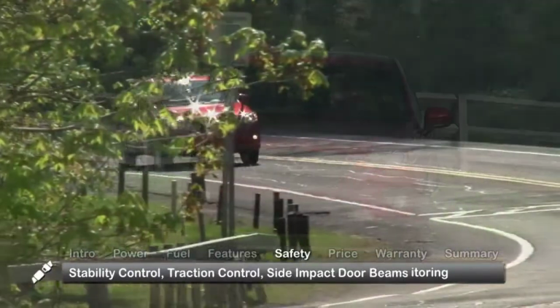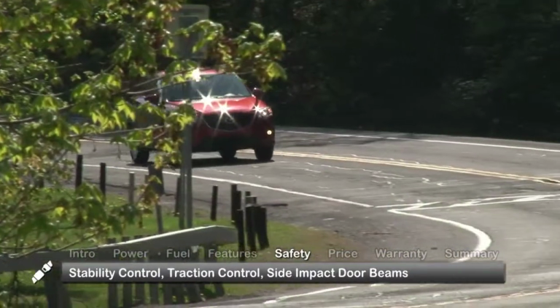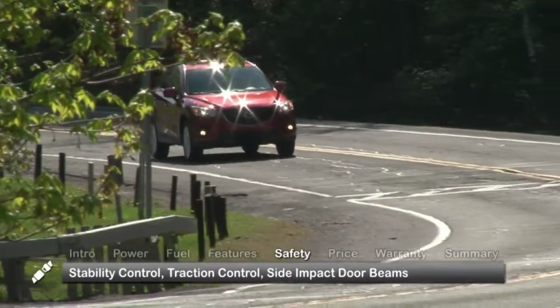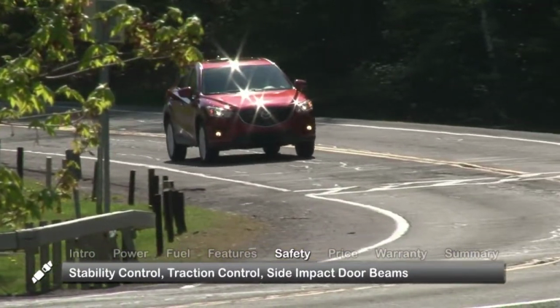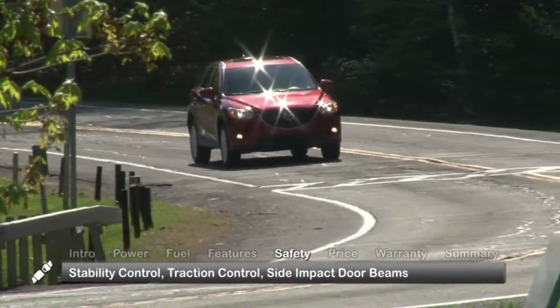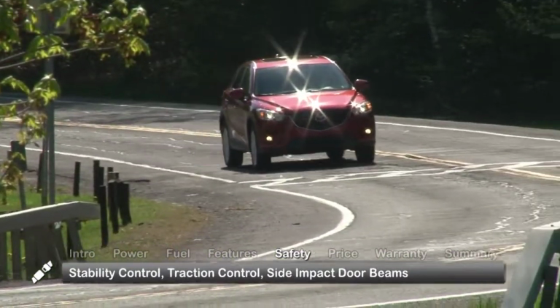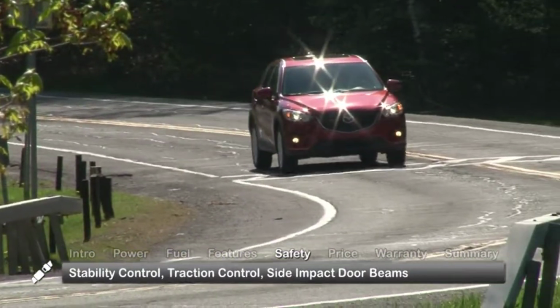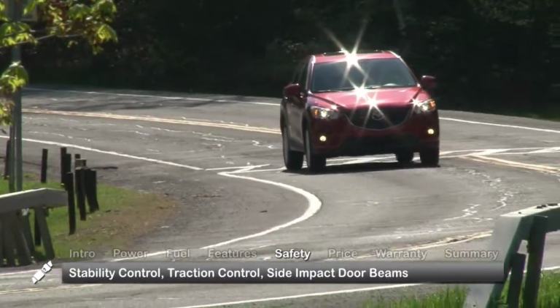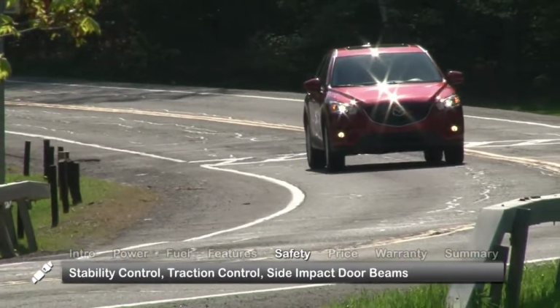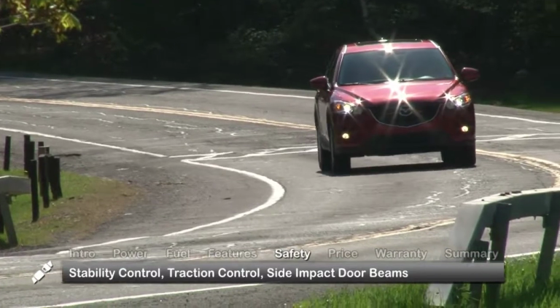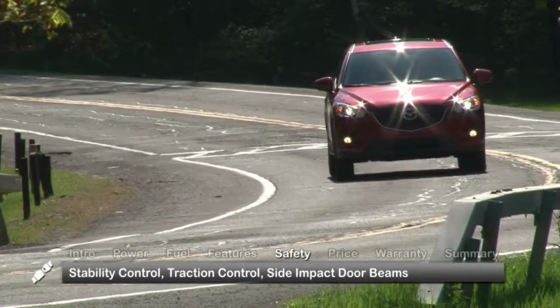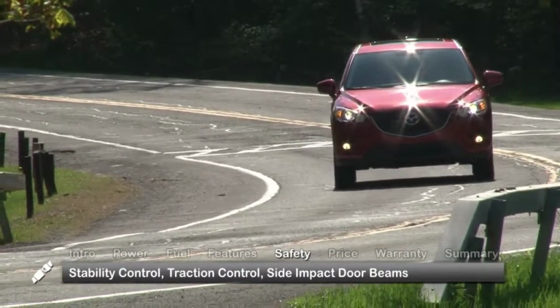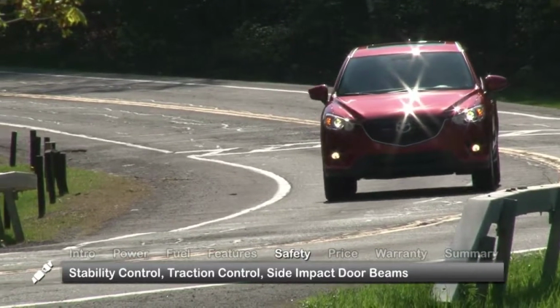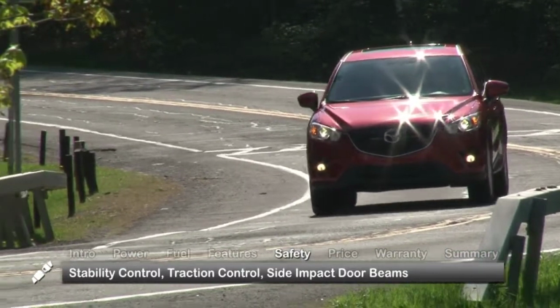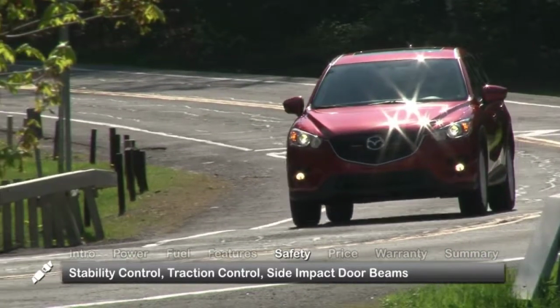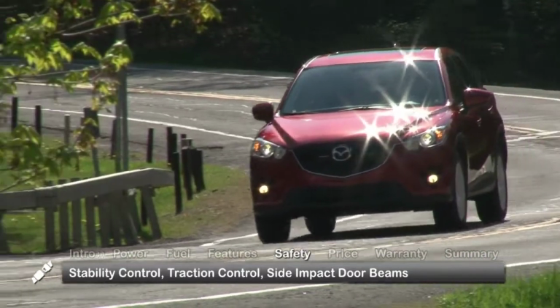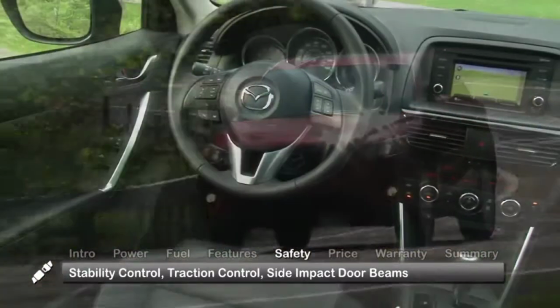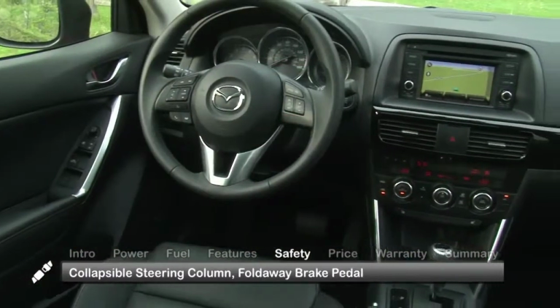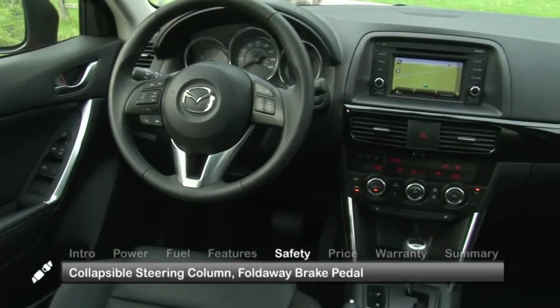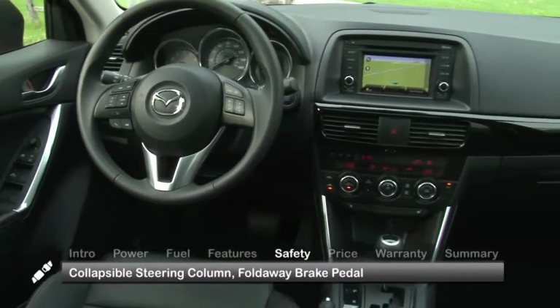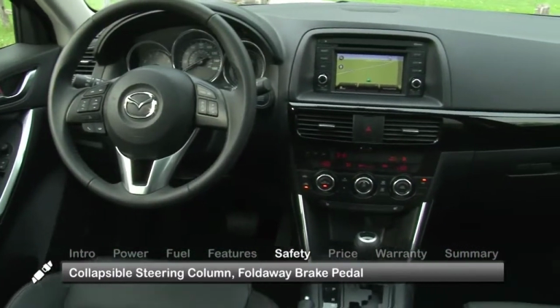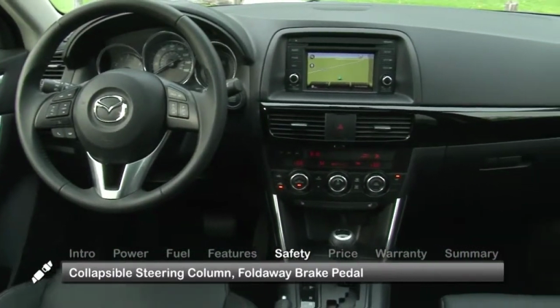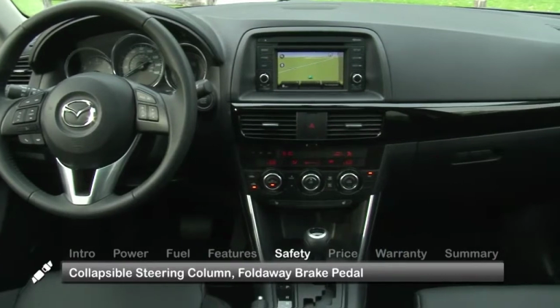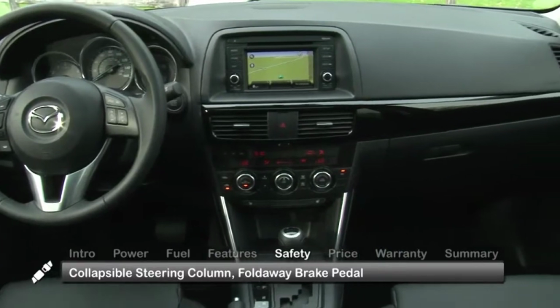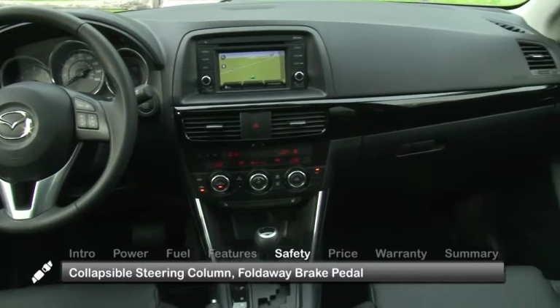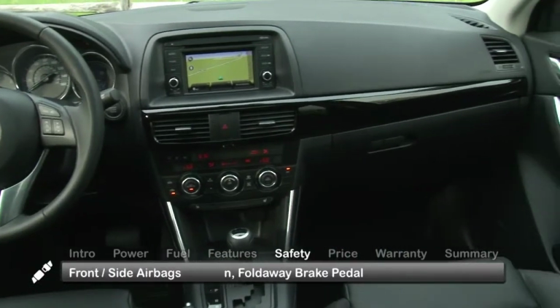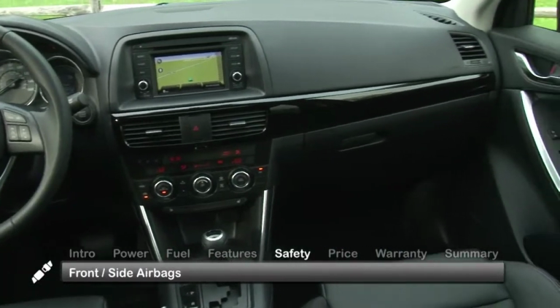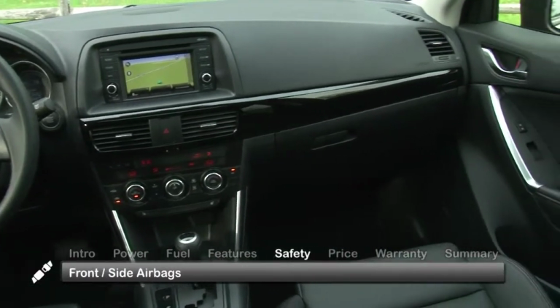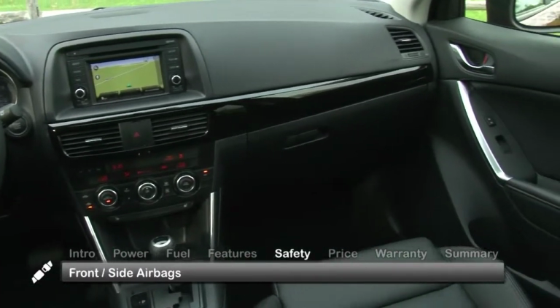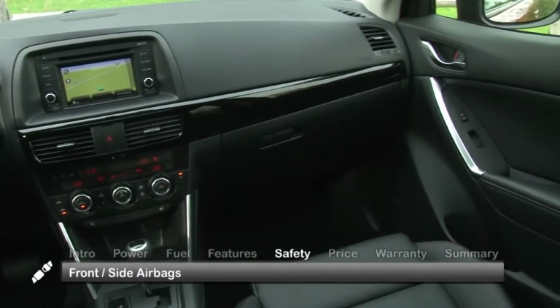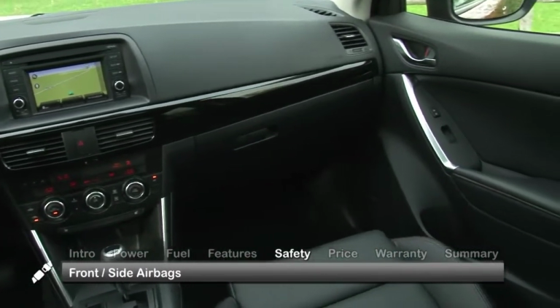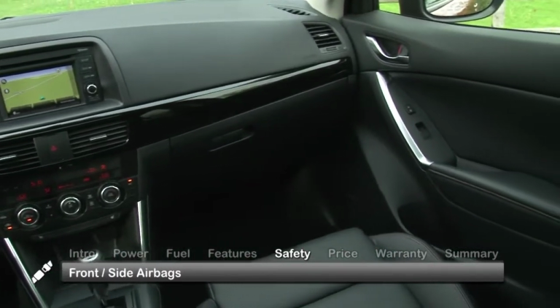Standard safety features include dynamic stability control, traction control, side impact door beams, collapsible steering column, fold-away brake pedal assembly, and a full array of front and side impact airbags.